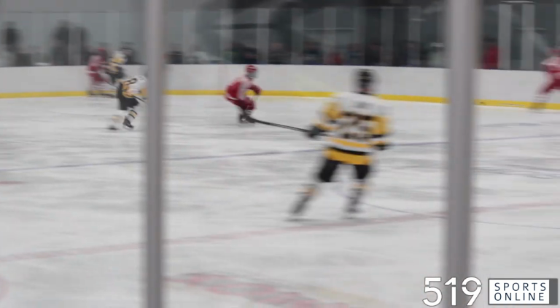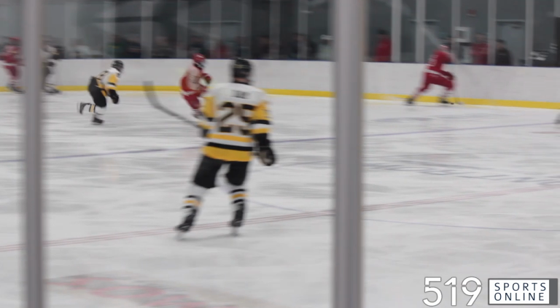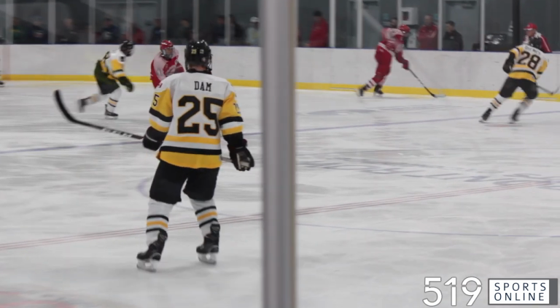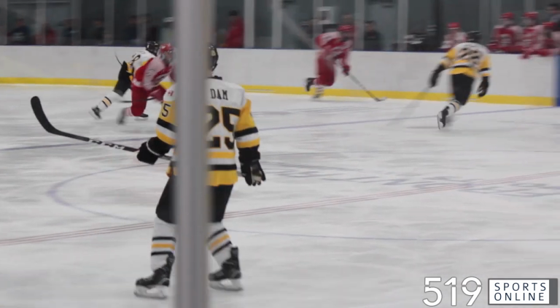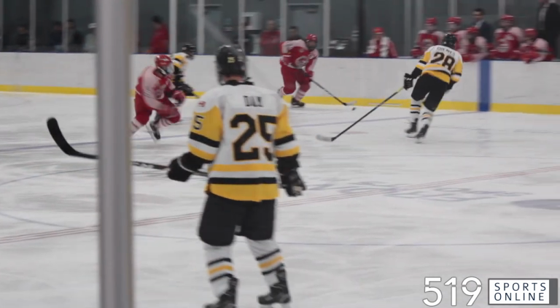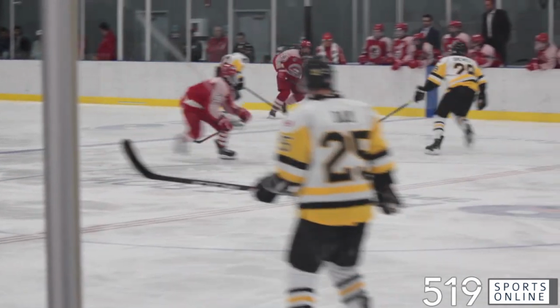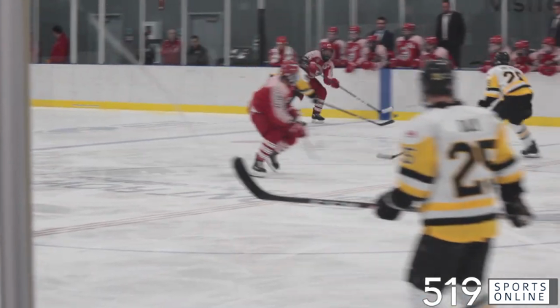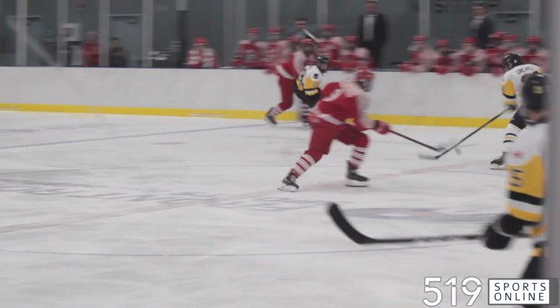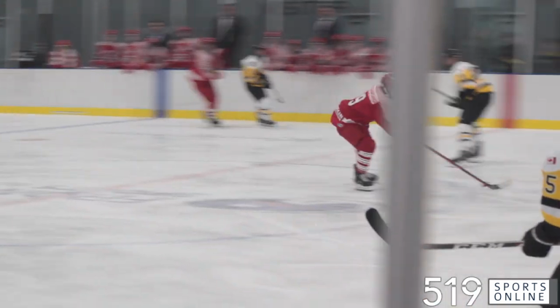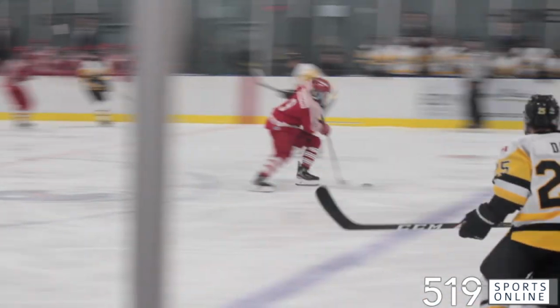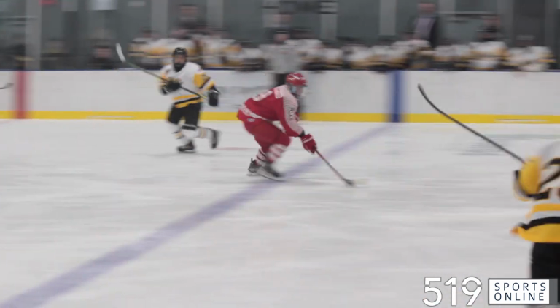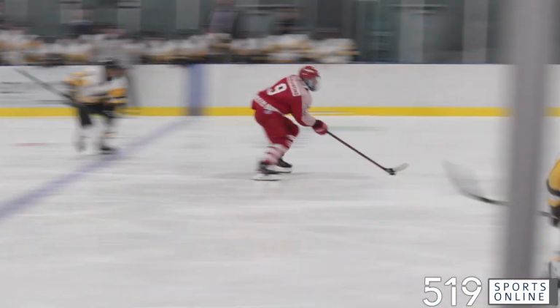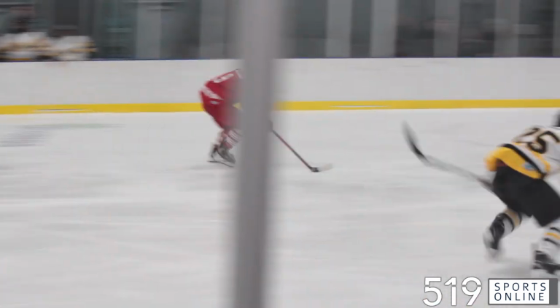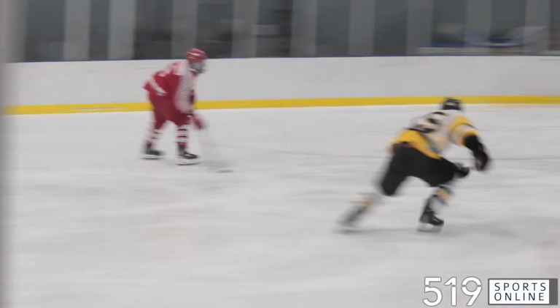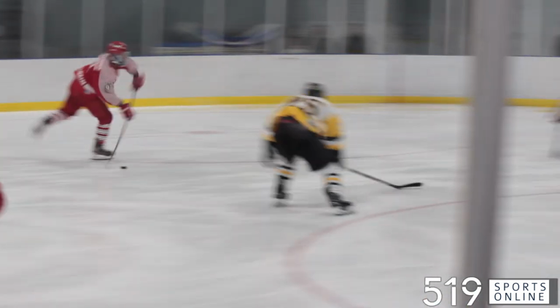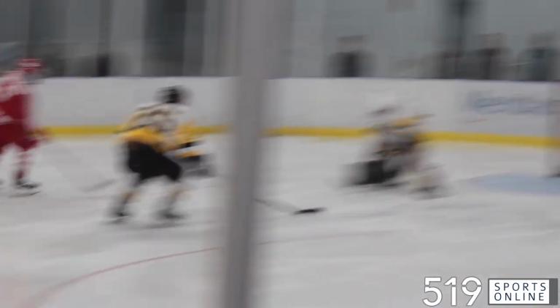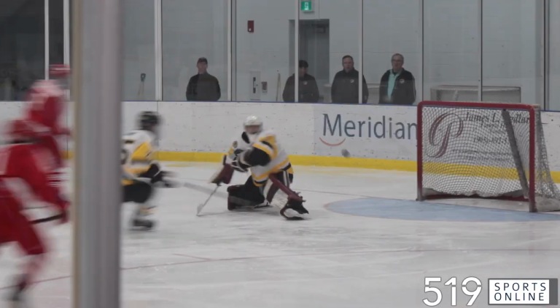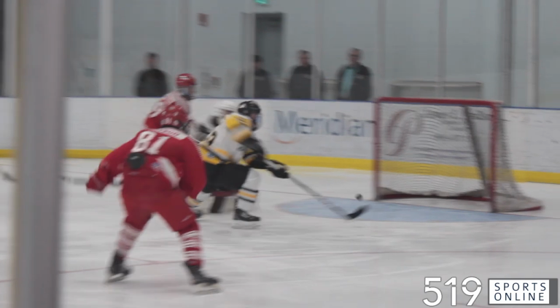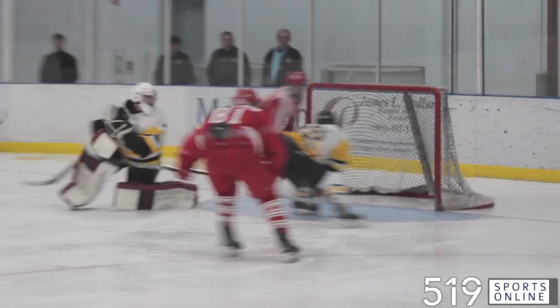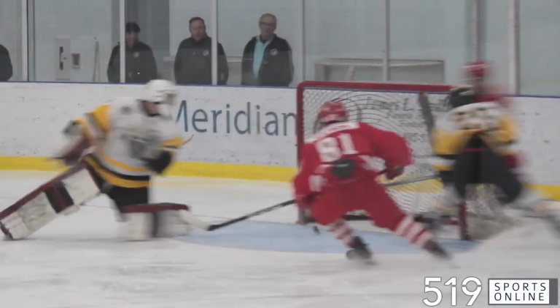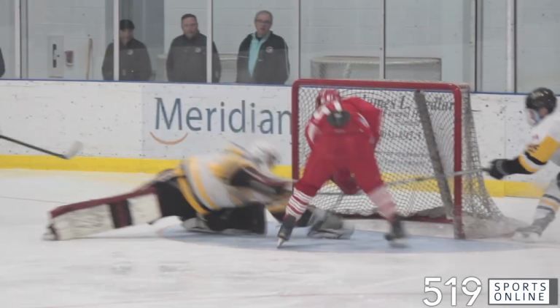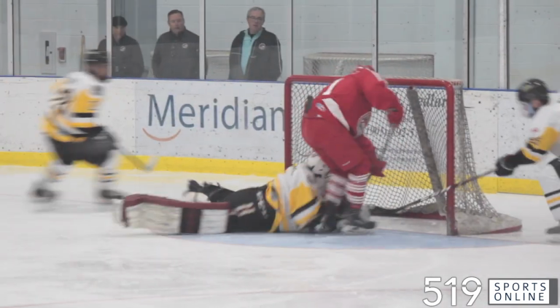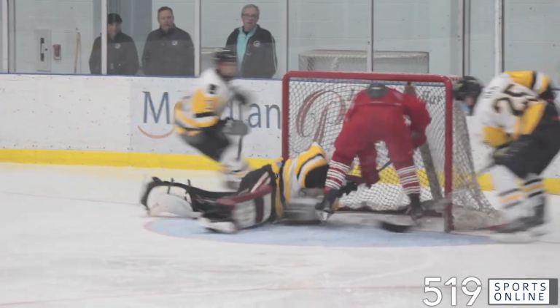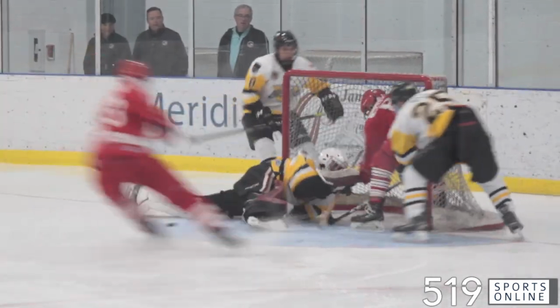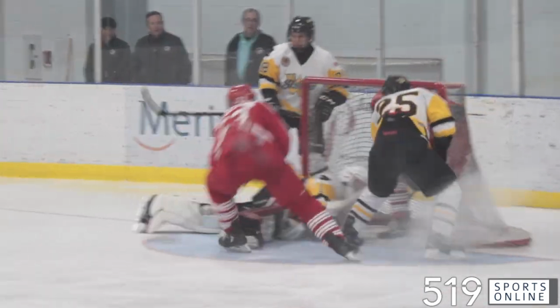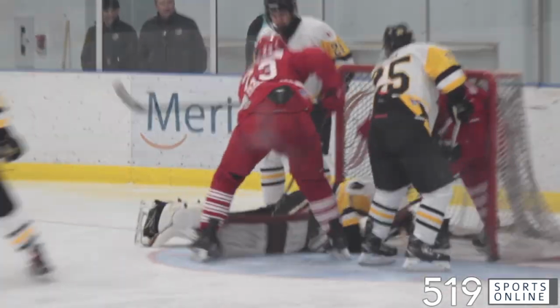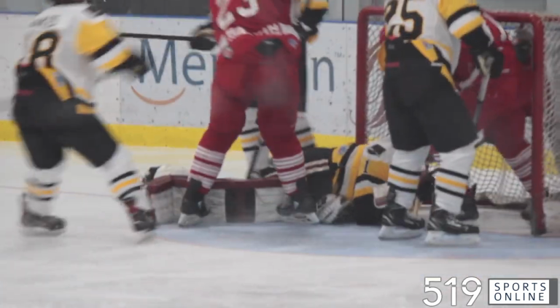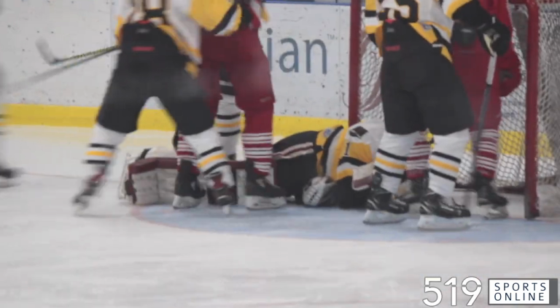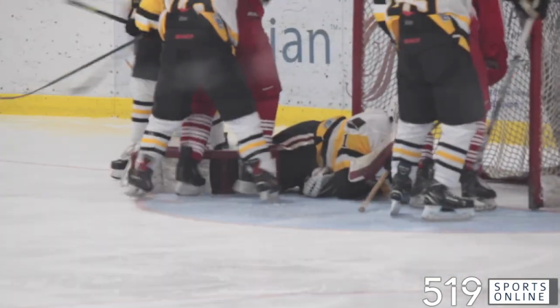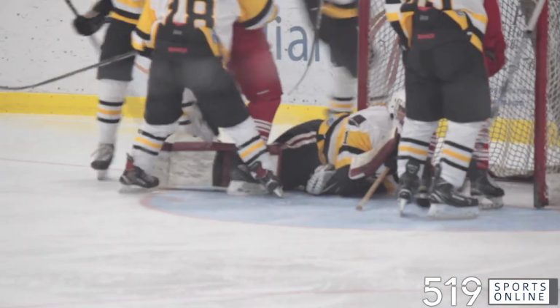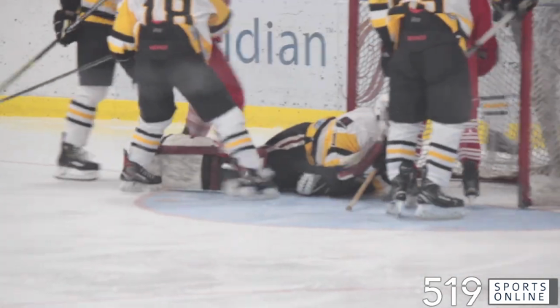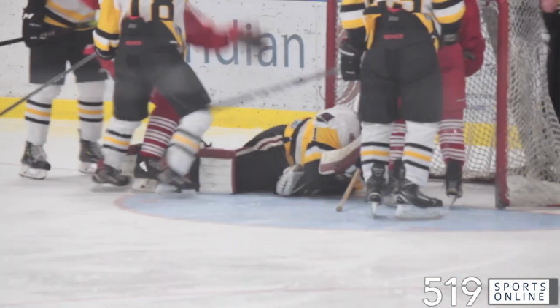Third period, Xavier Drummond coming in. But watch number 25 — Tyler Dam keeps it out. Great play. Tanner Wickwear pounces on the loose puck.